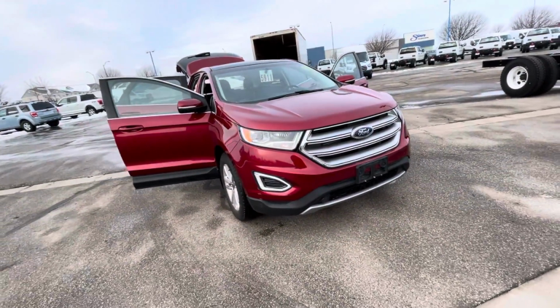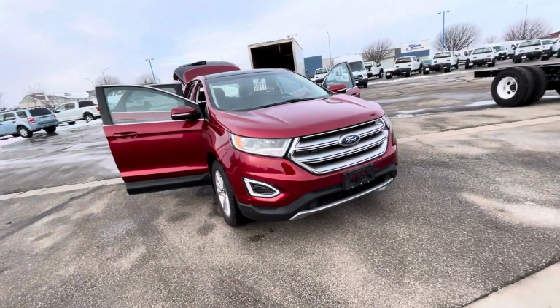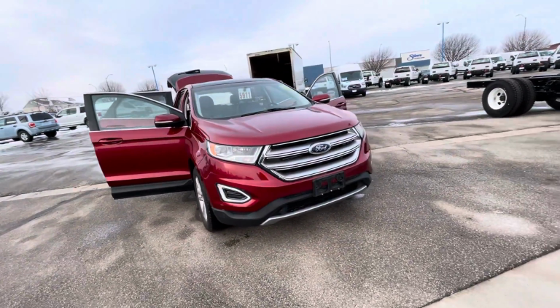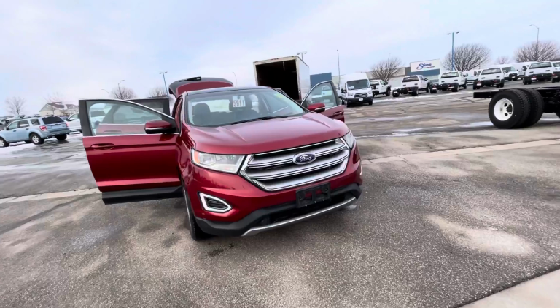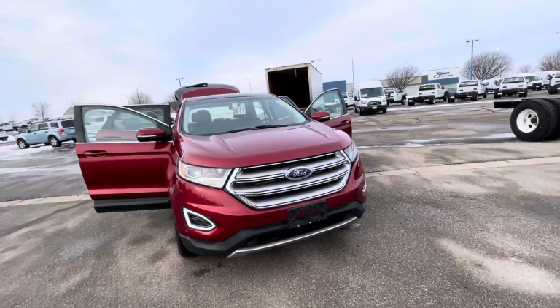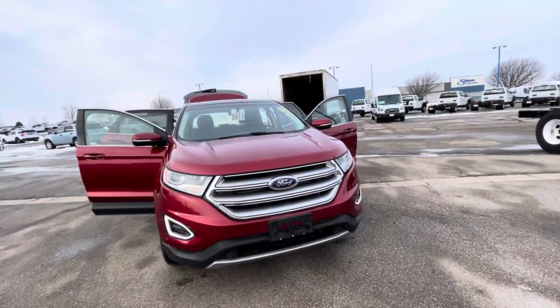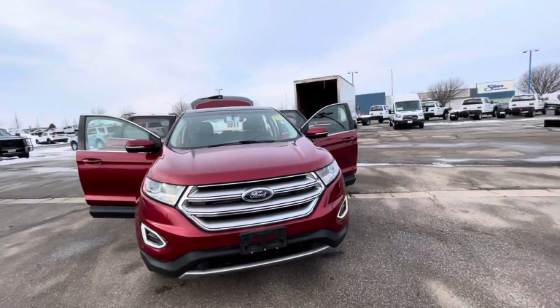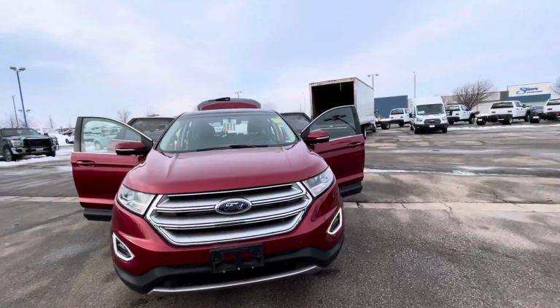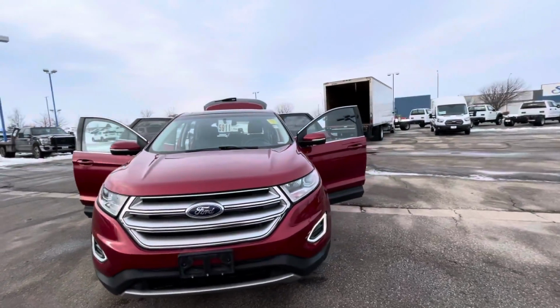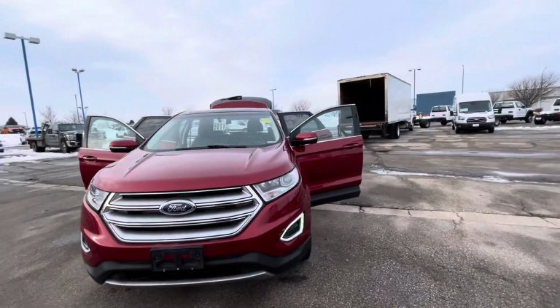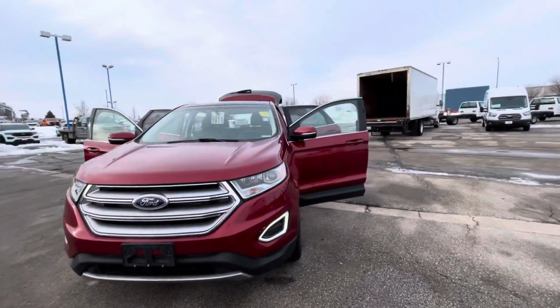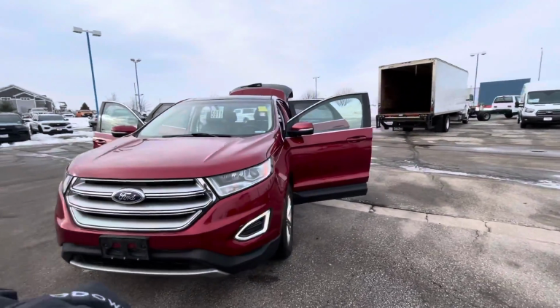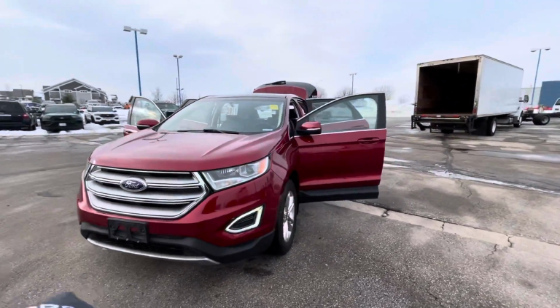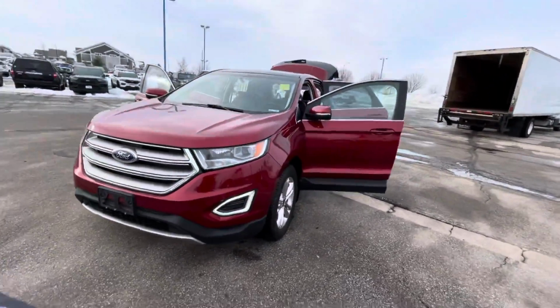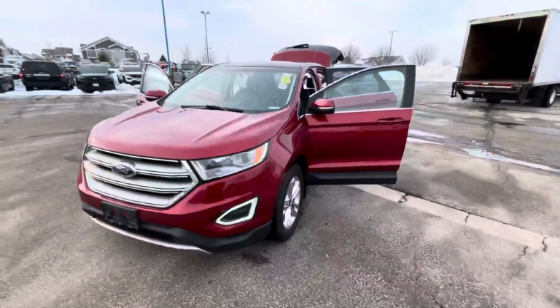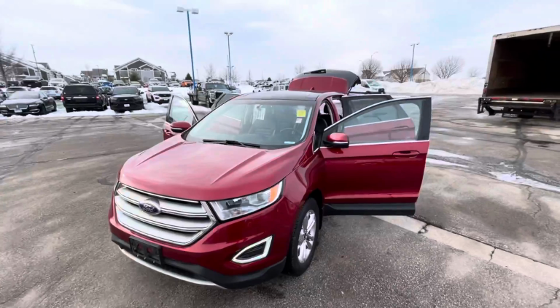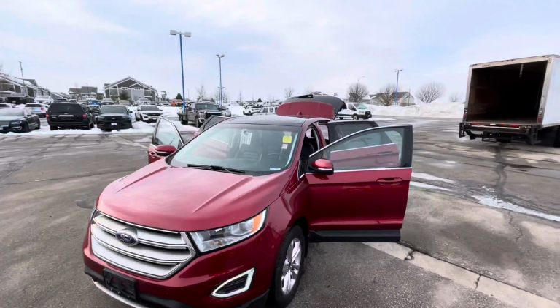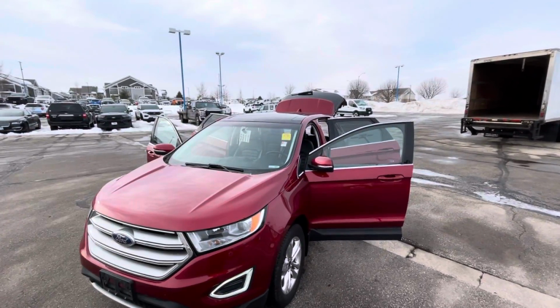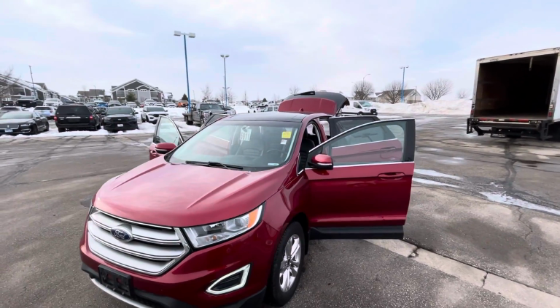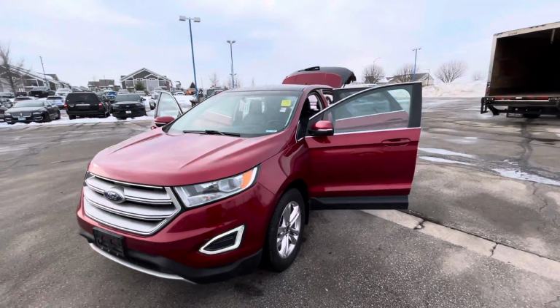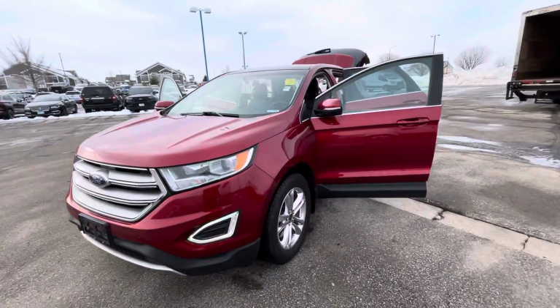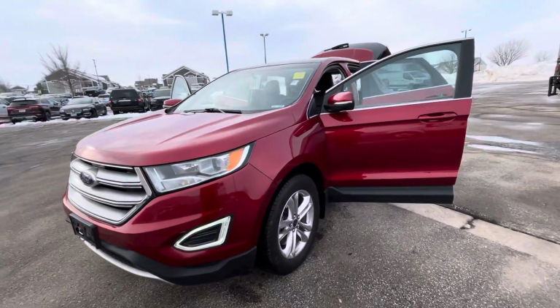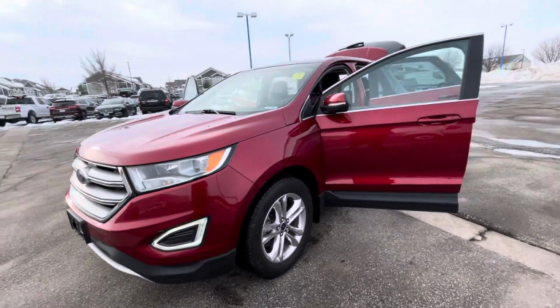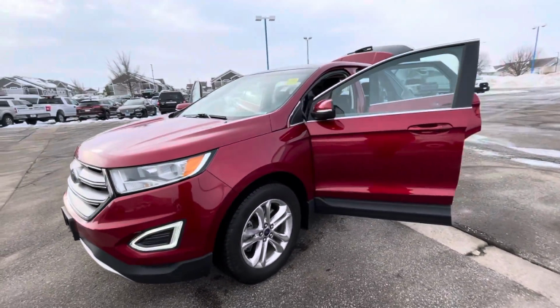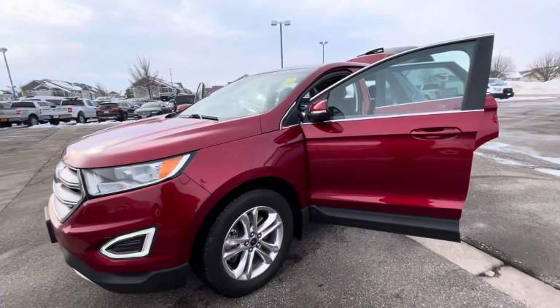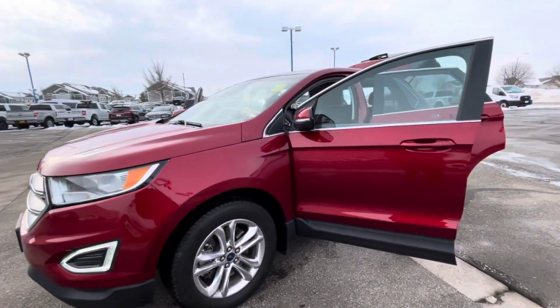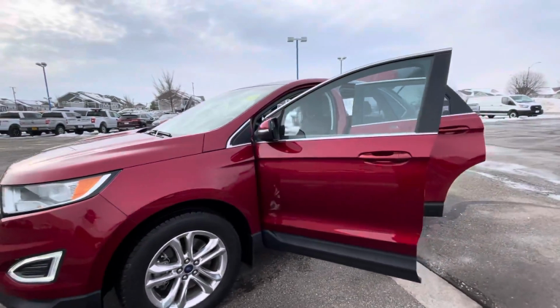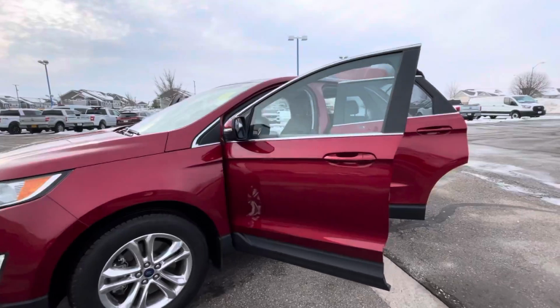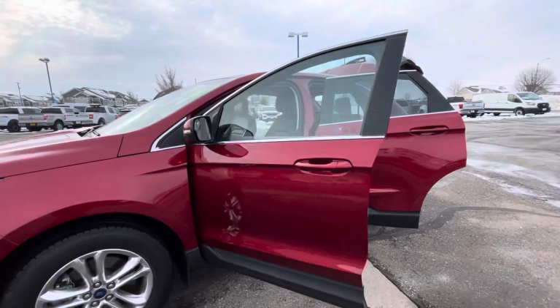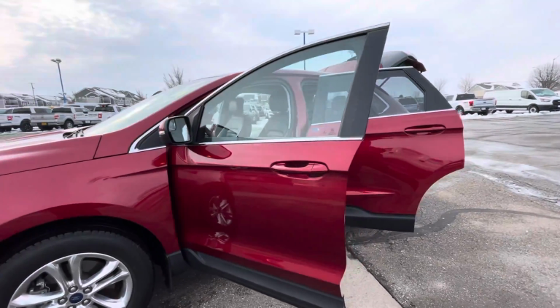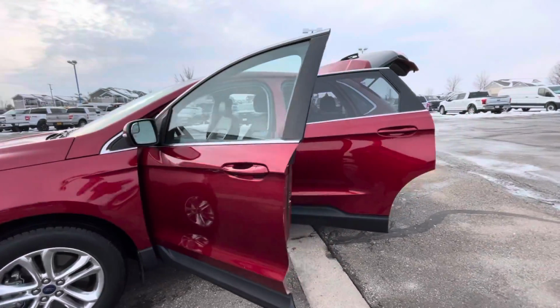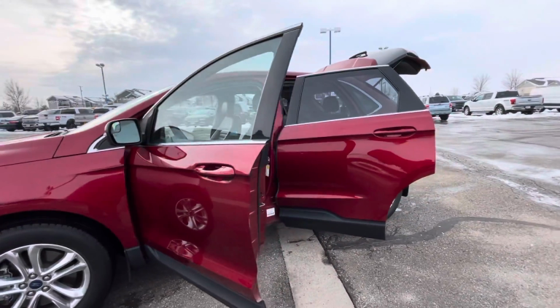I'm going to walk around the outside of the vehicle with you. I have all the doors open for you. It does have the full panoramic moonroof up top. The rims are in good shape and the tires are in good shape.